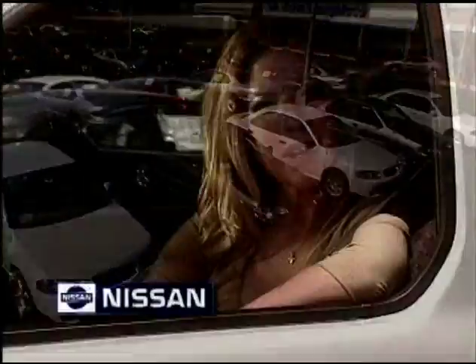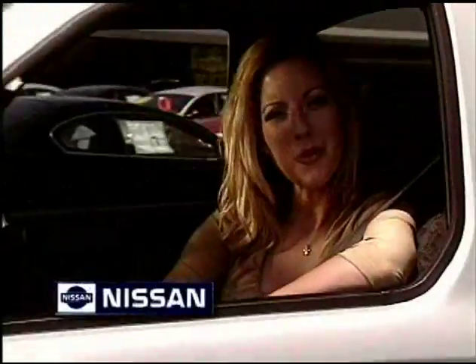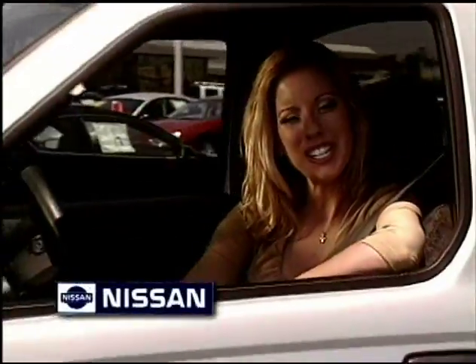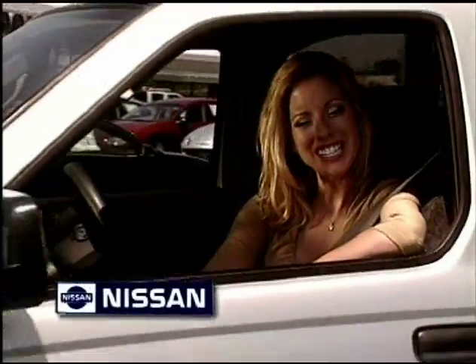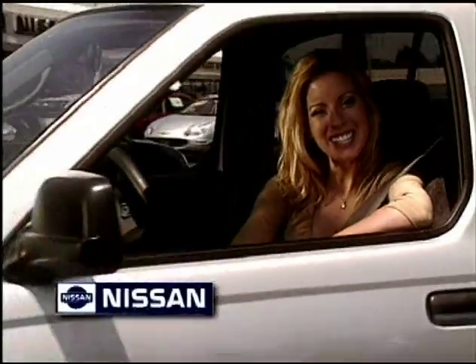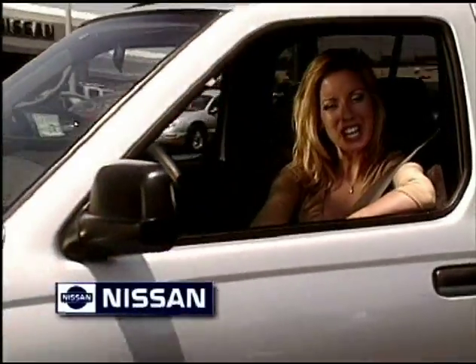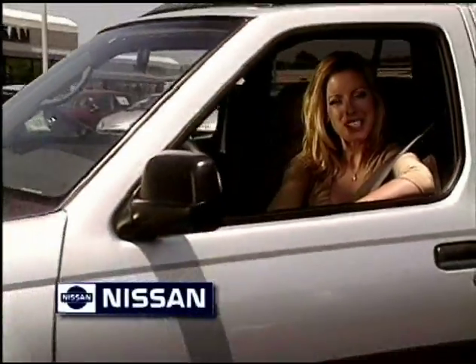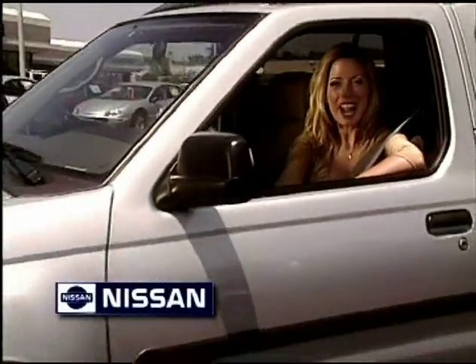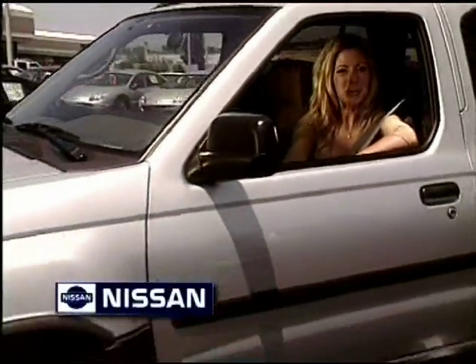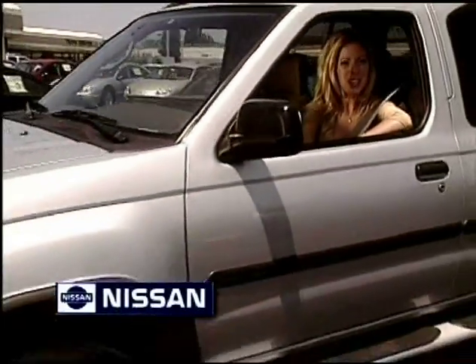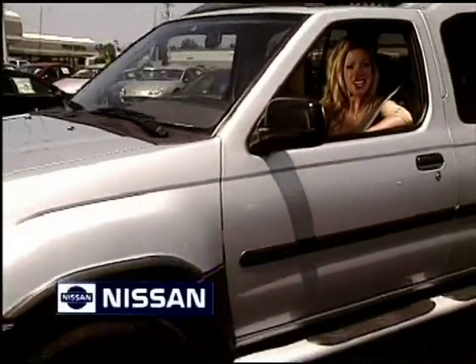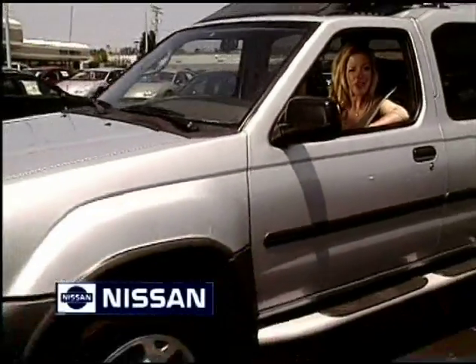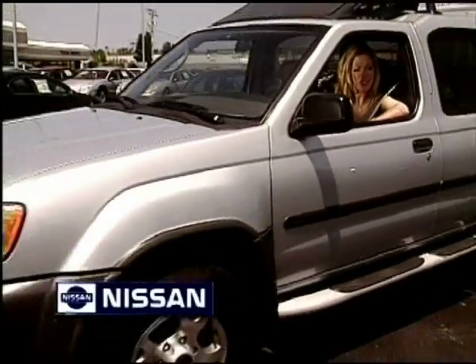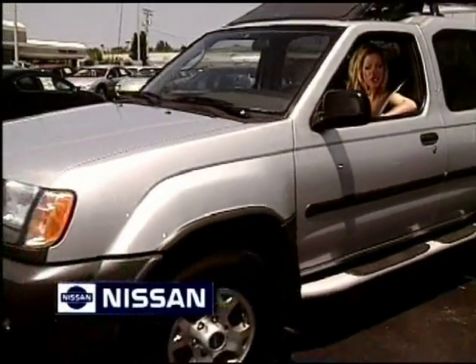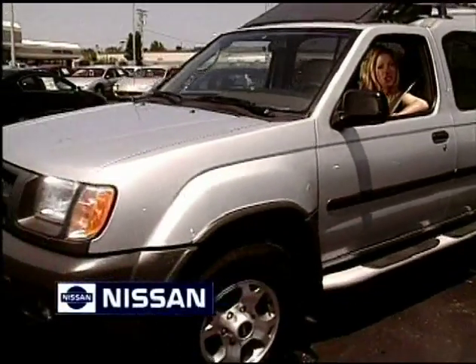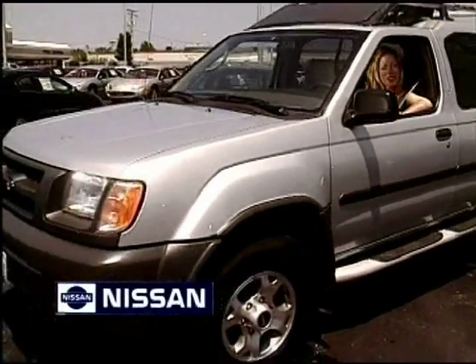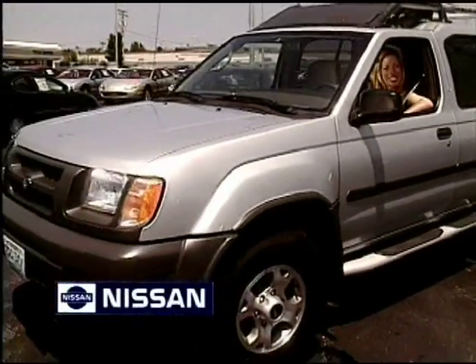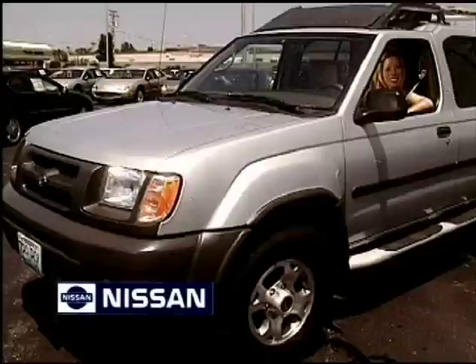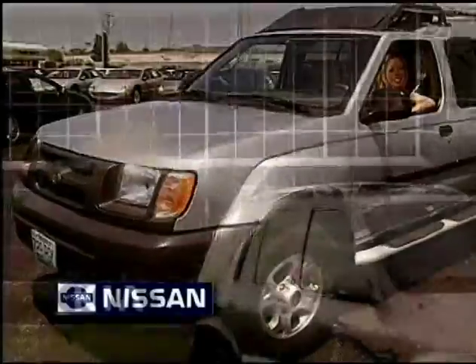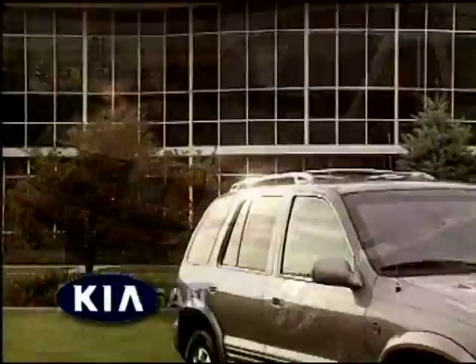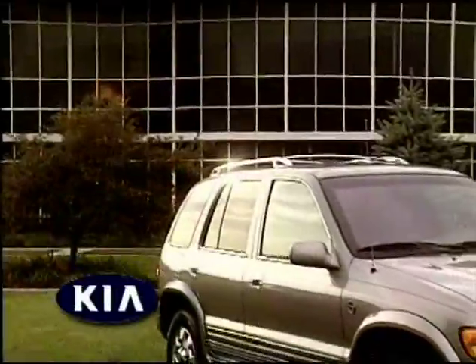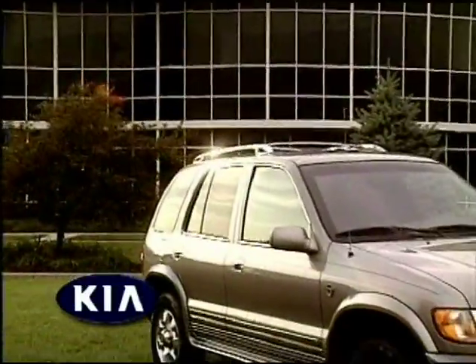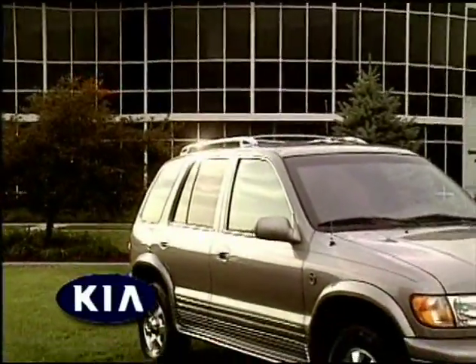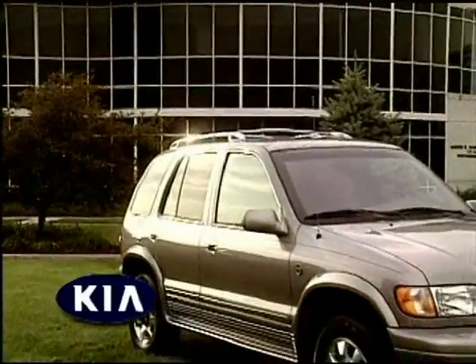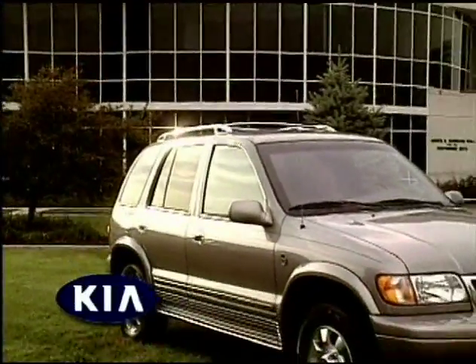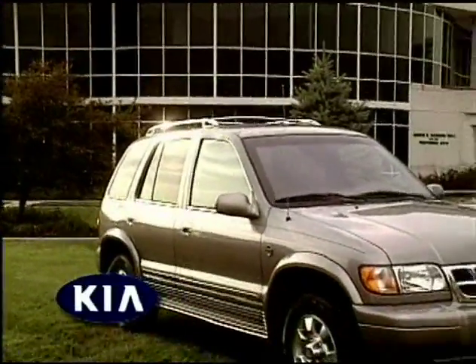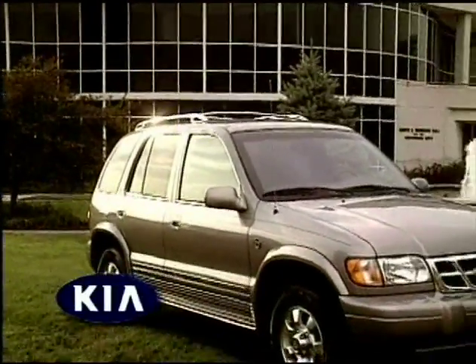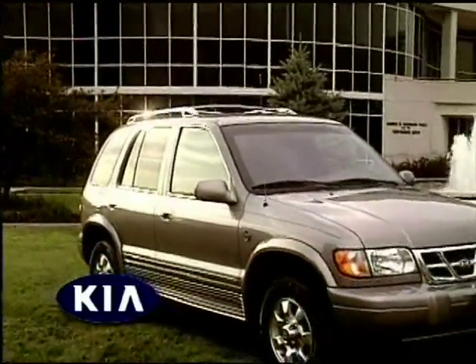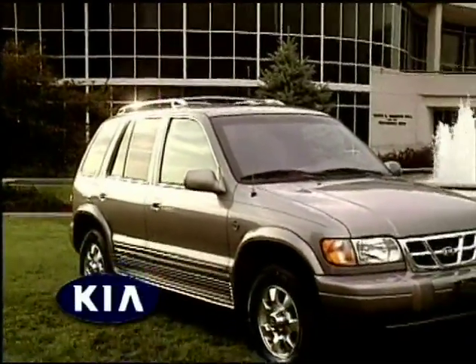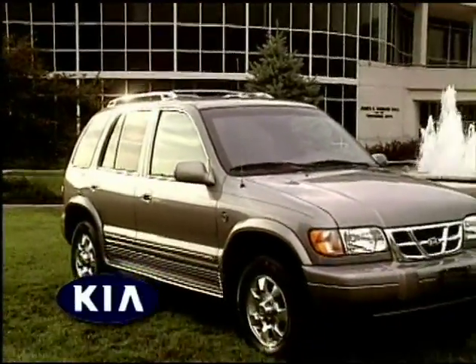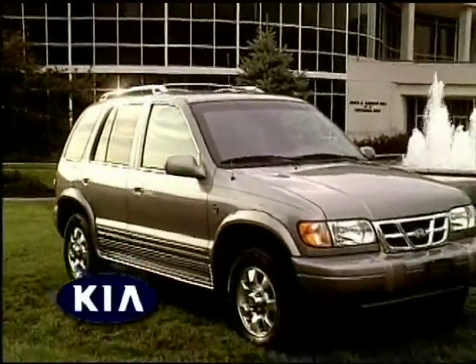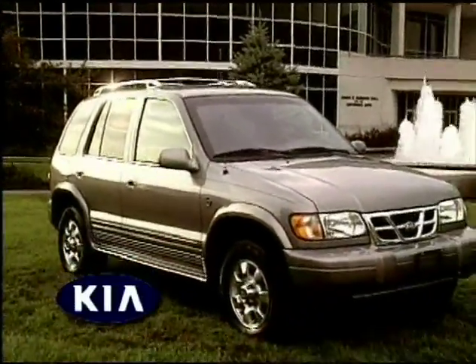For me, the winner is Nissan Xterra with stylish beauty, safety features and a rugged V6 engine. First runner-up is Kia Sportage, built especially for families on the go.